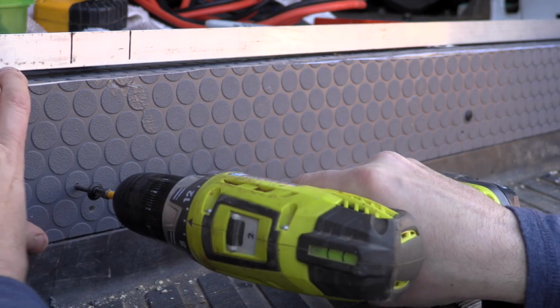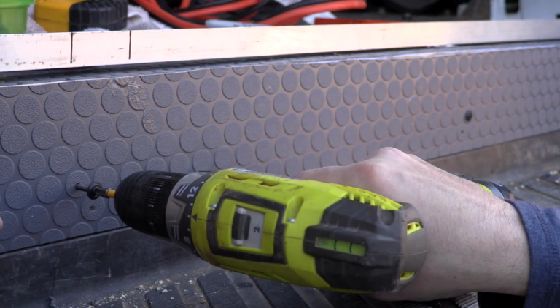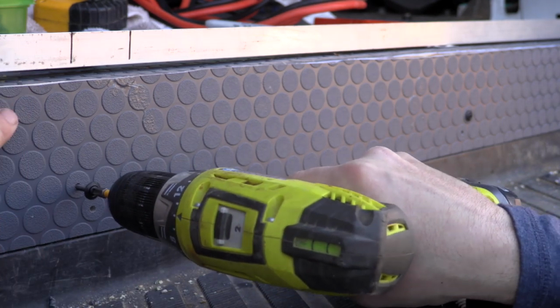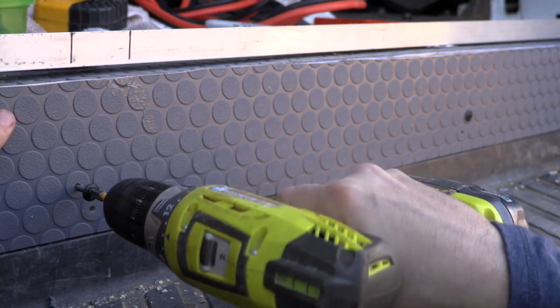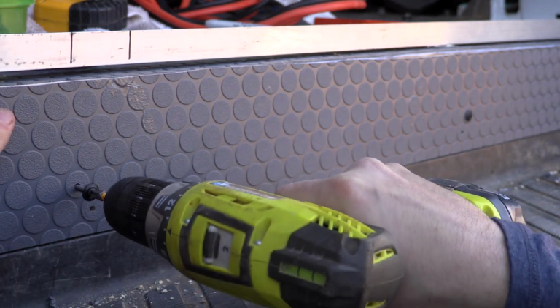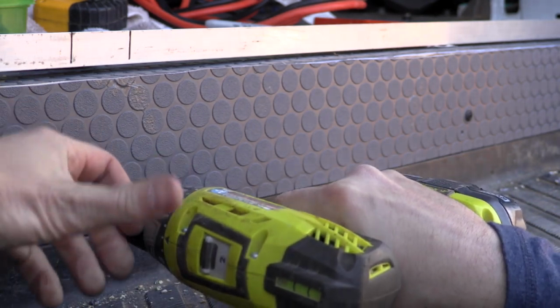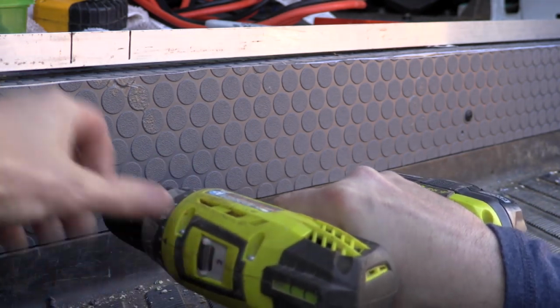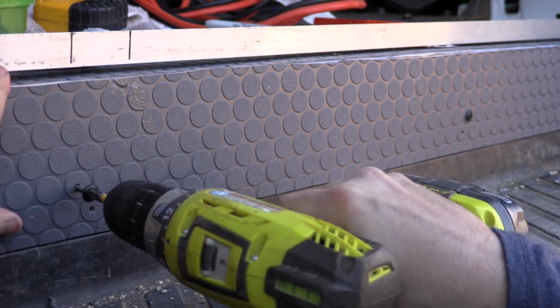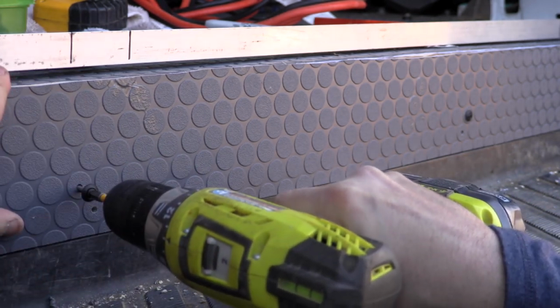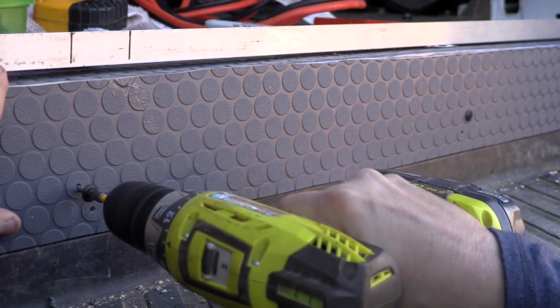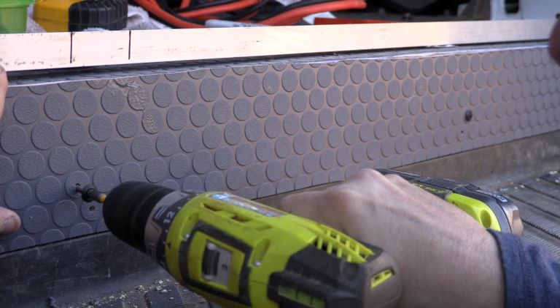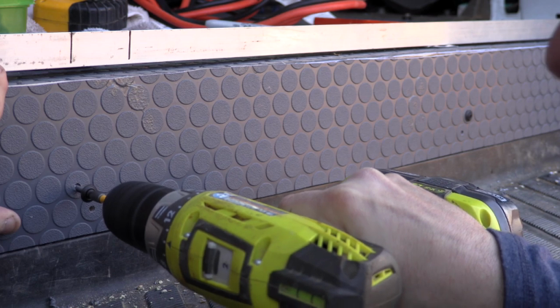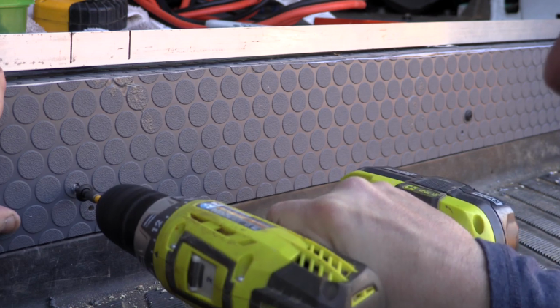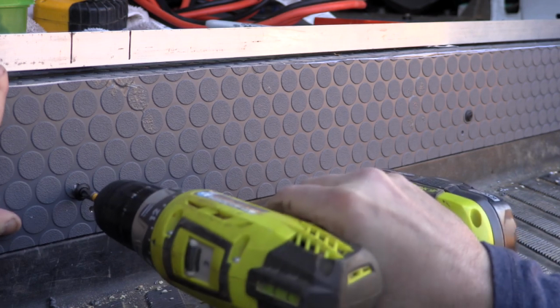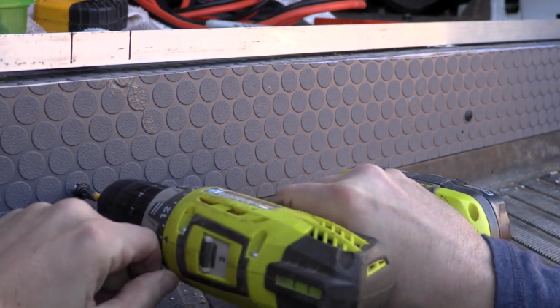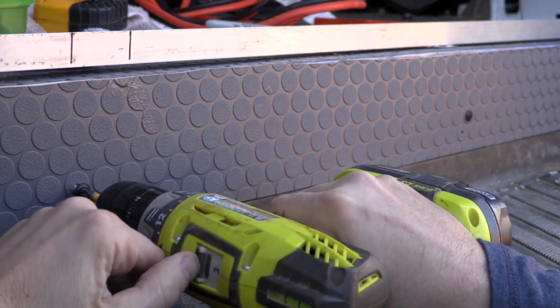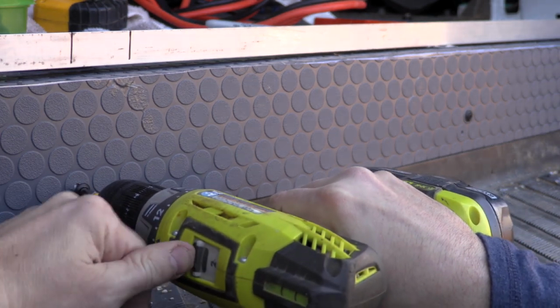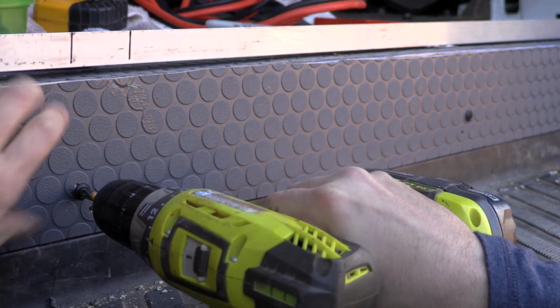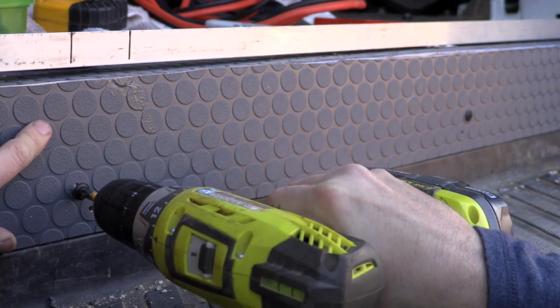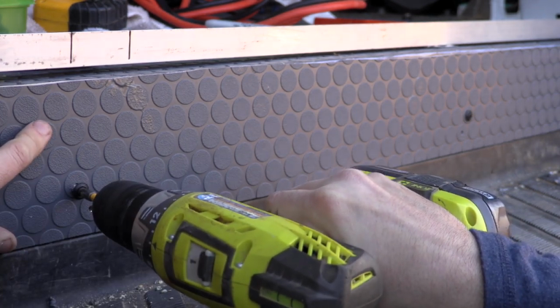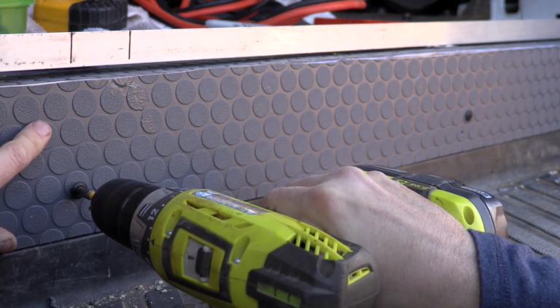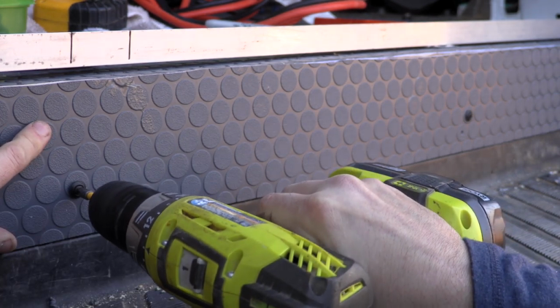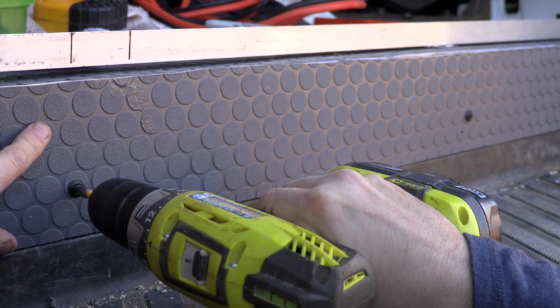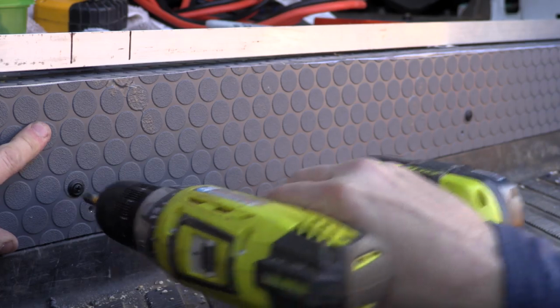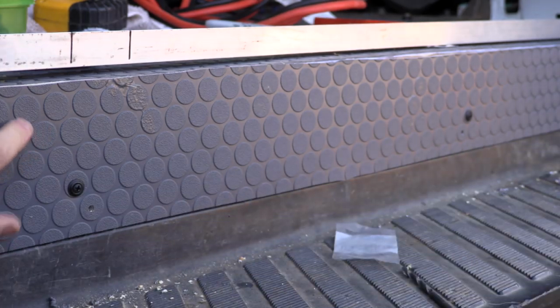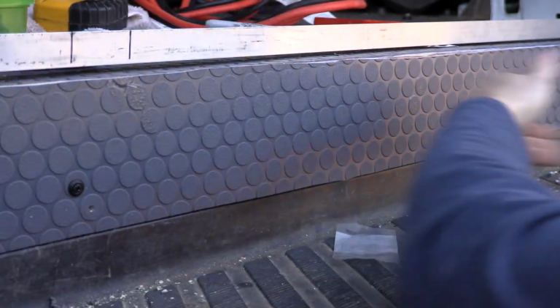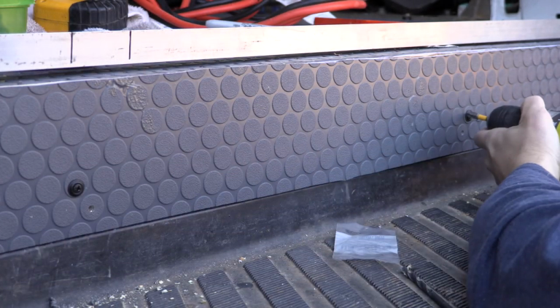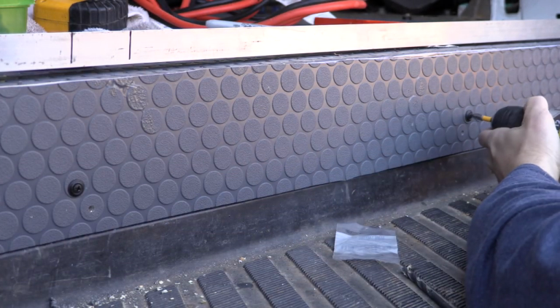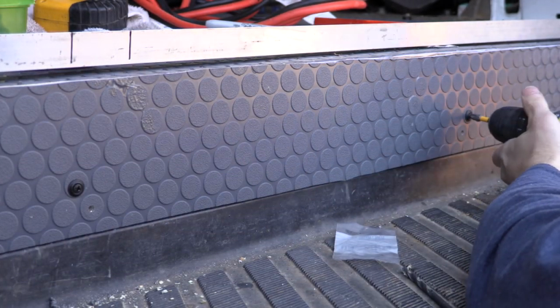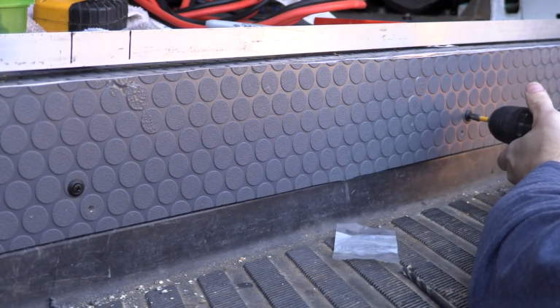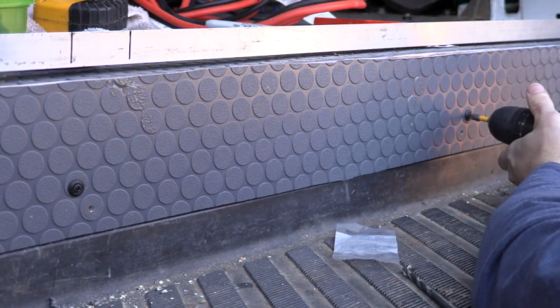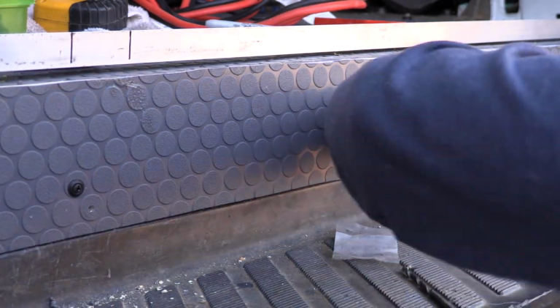You're going to see another issue come up when I try to attach the aluminum trim to this piece of wood trim. Just be very careful and measure out every single hole that you're going to make.